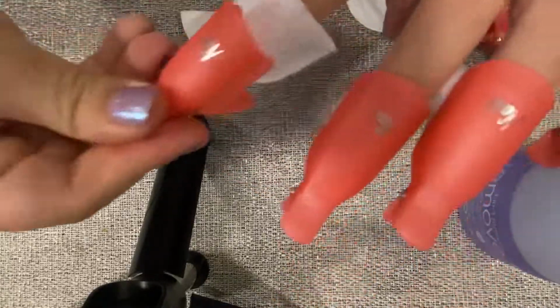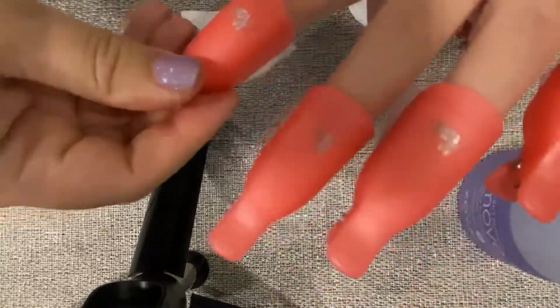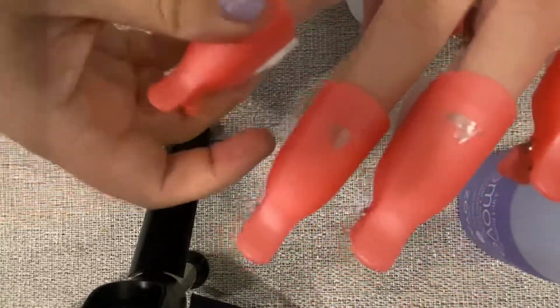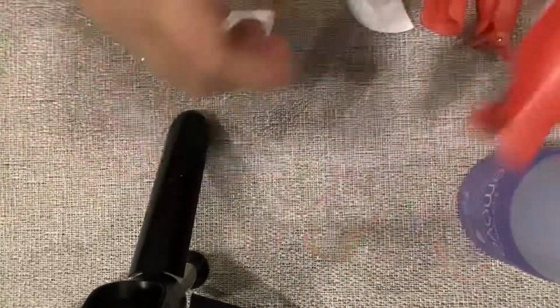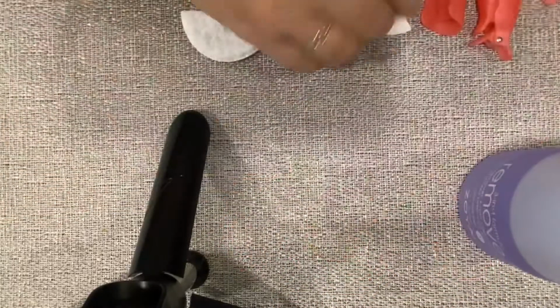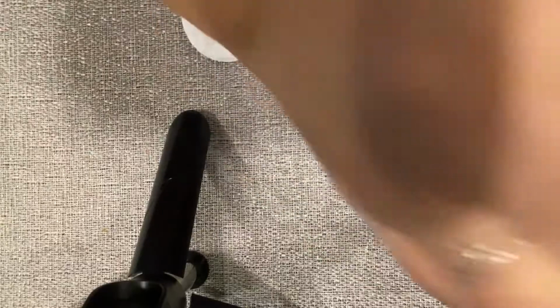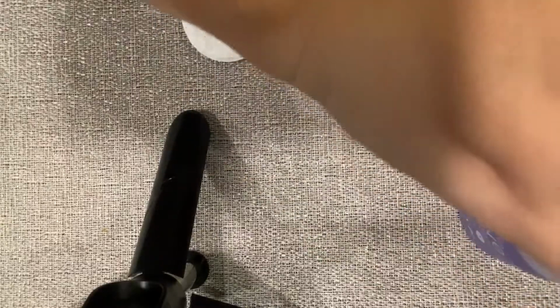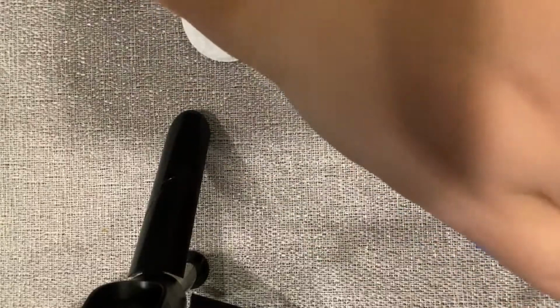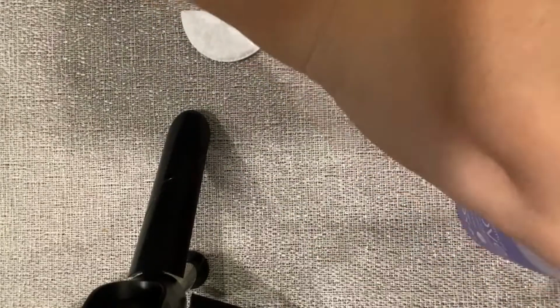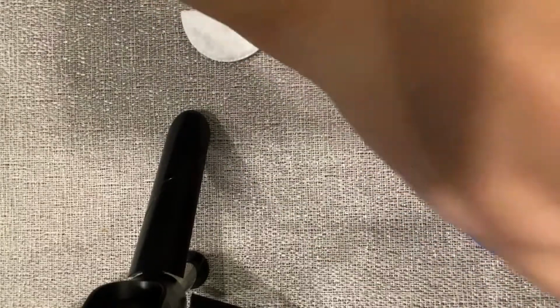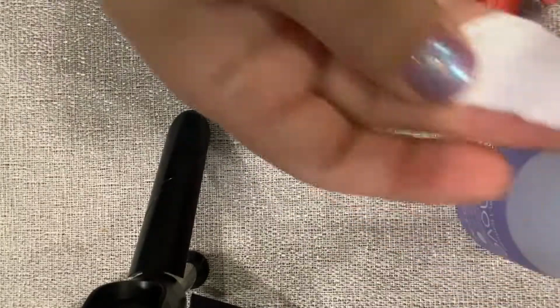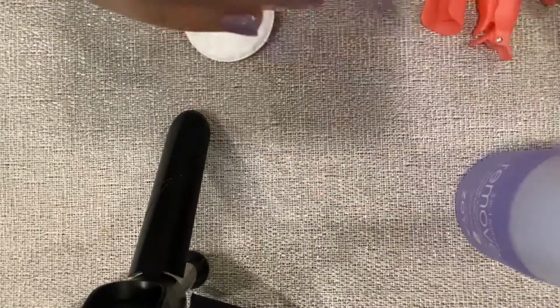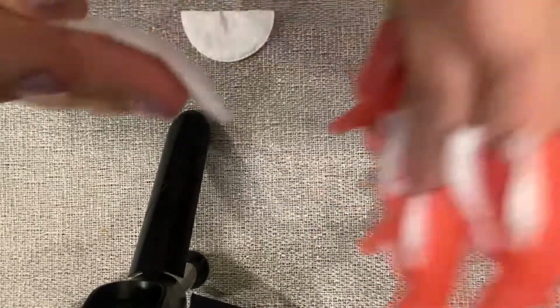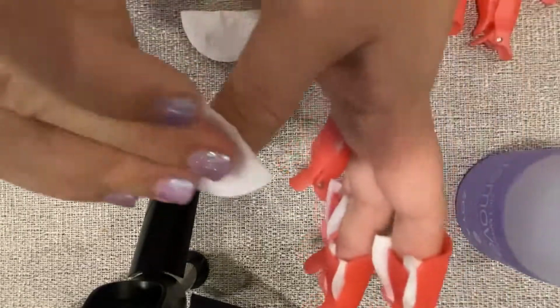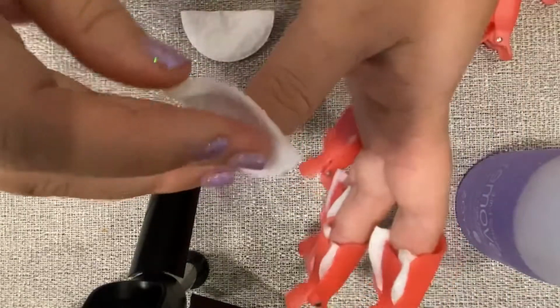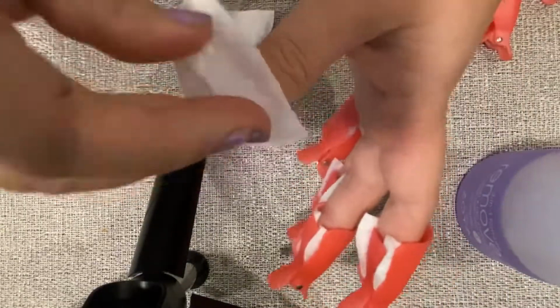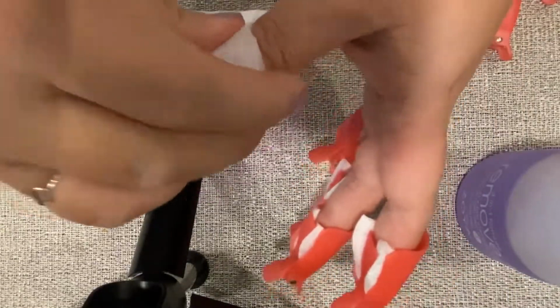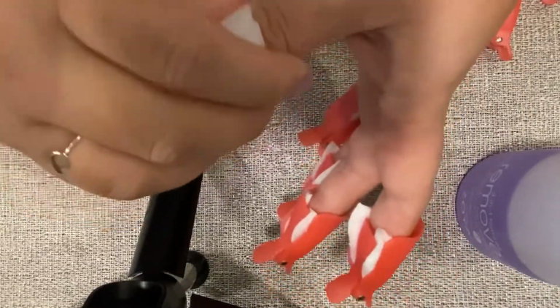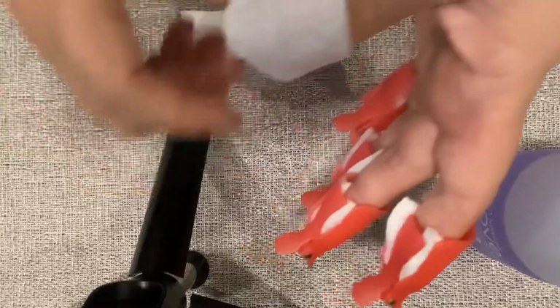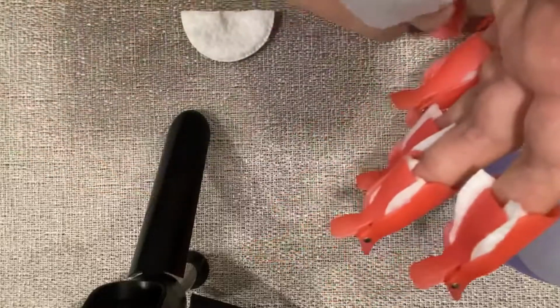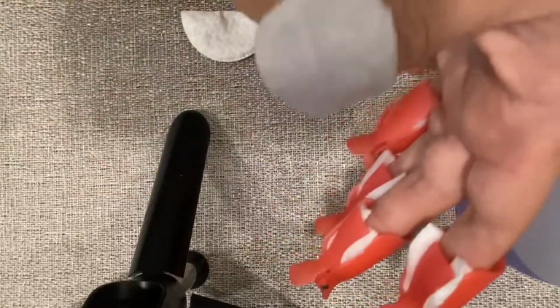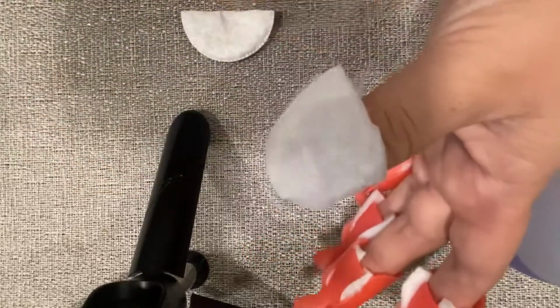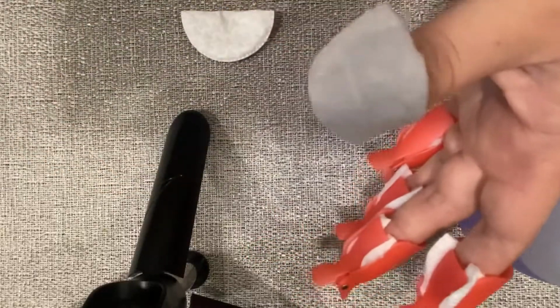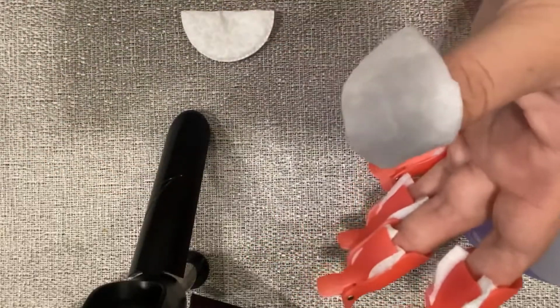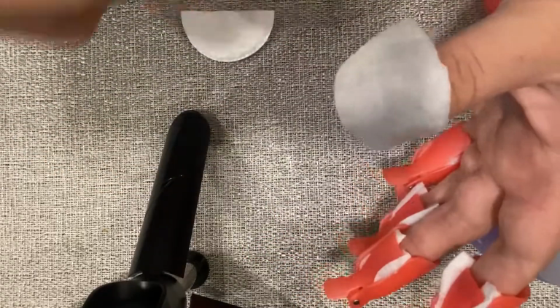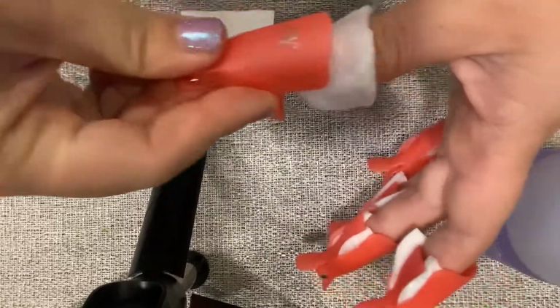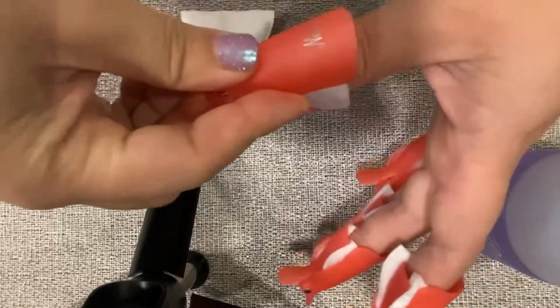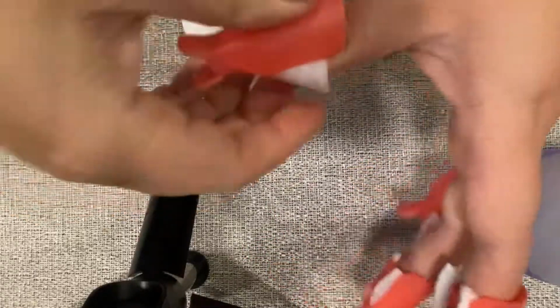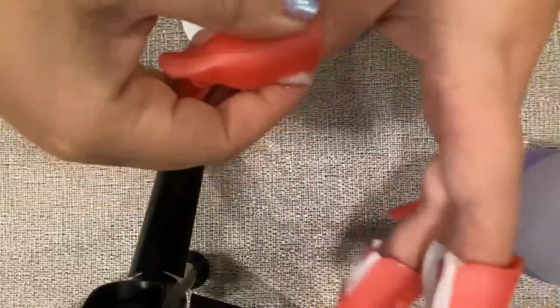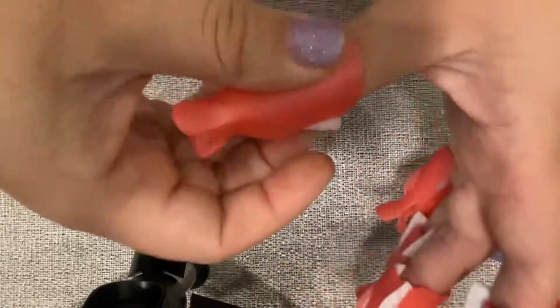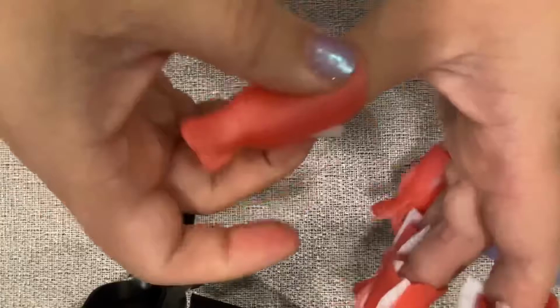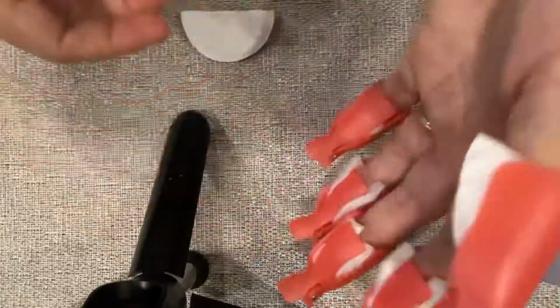And that's it. I like to do one hand at a time just in case I have to use my free hand to do something else, but you definitely can do both hands at the same time.